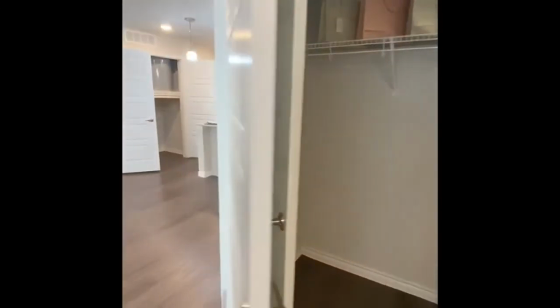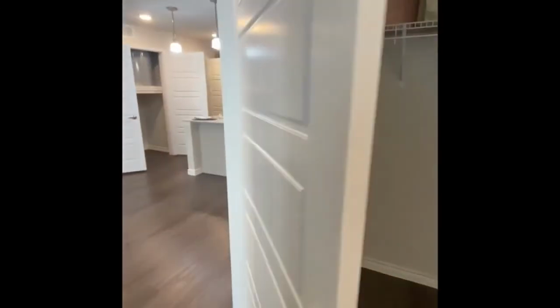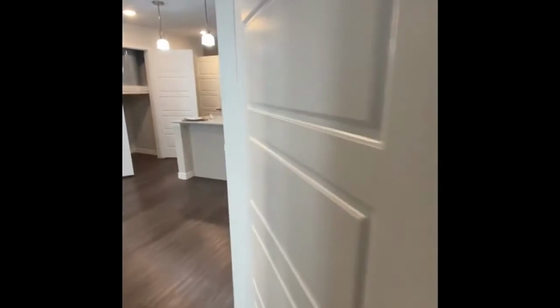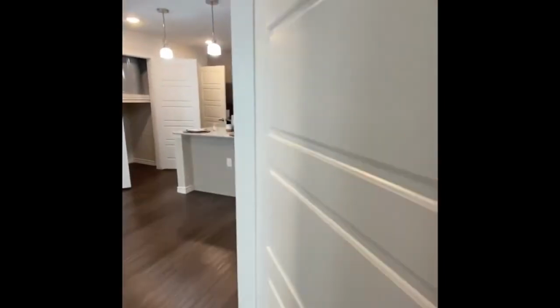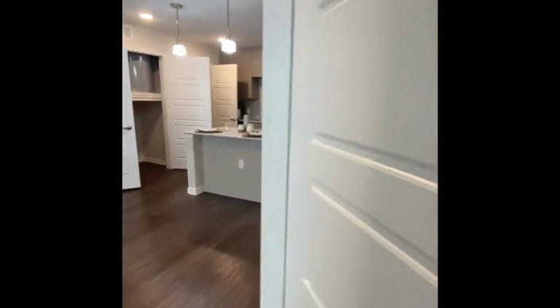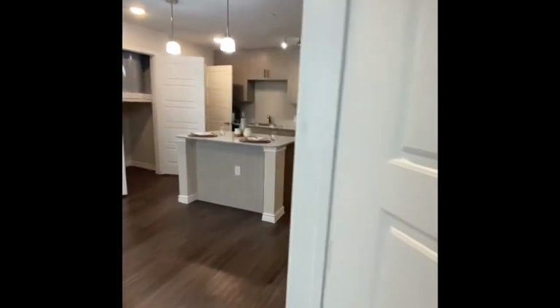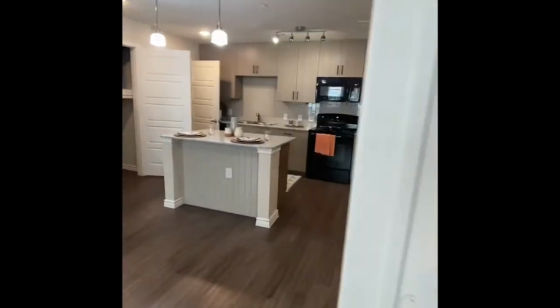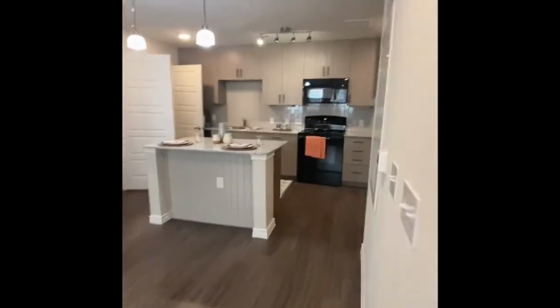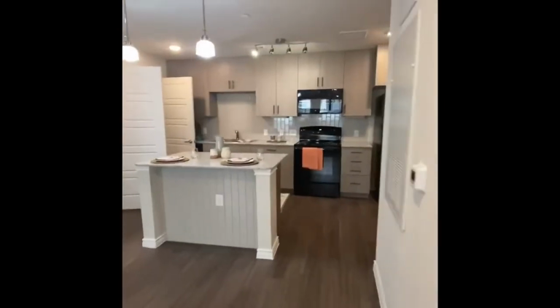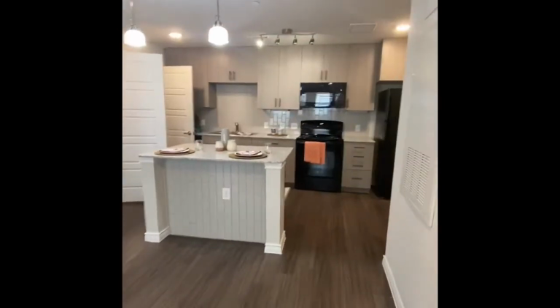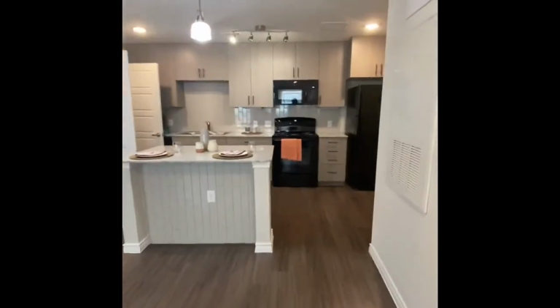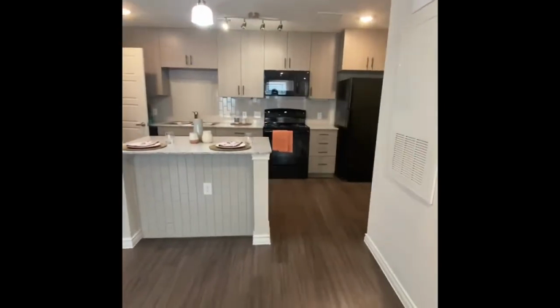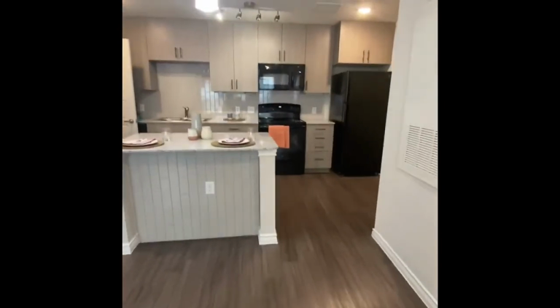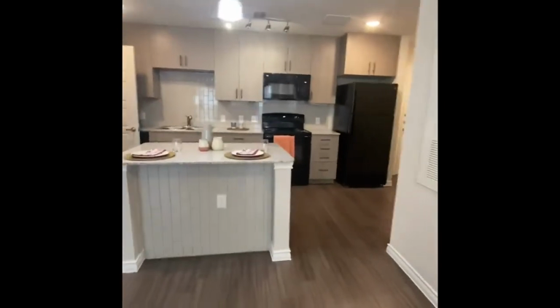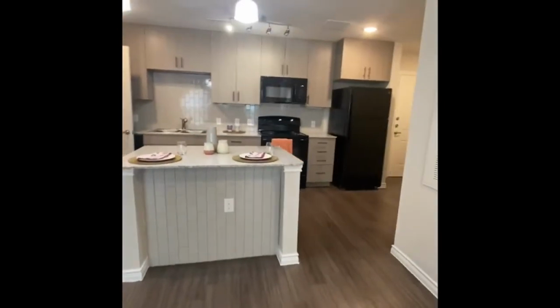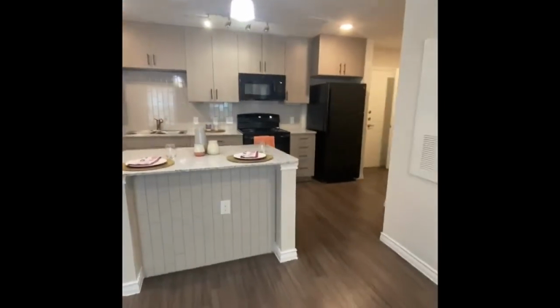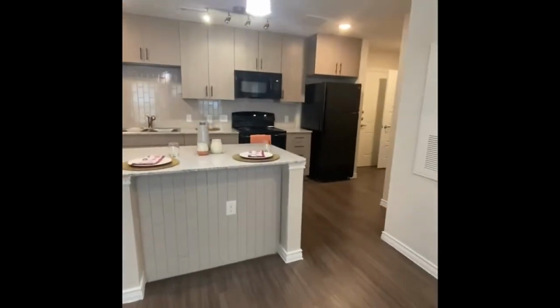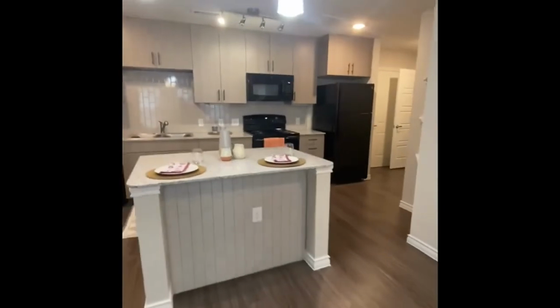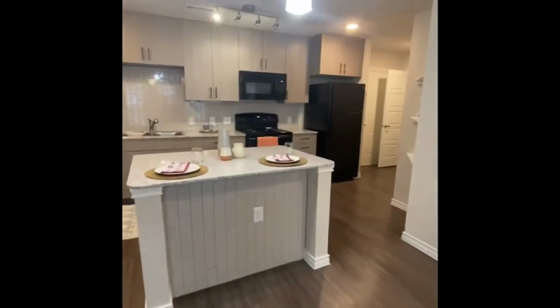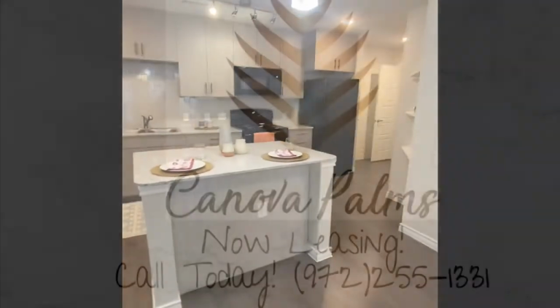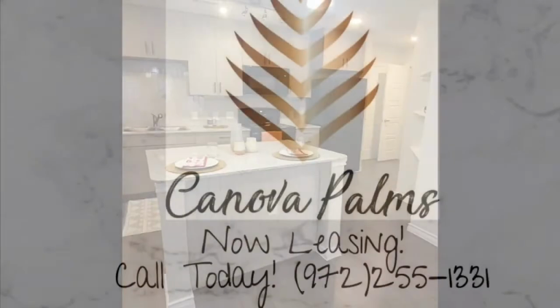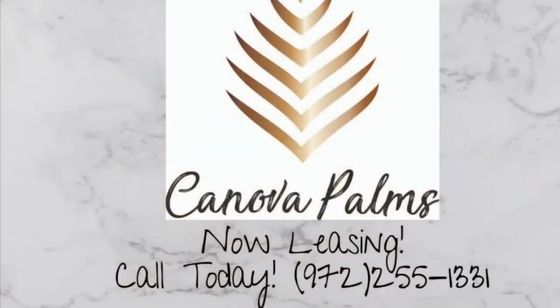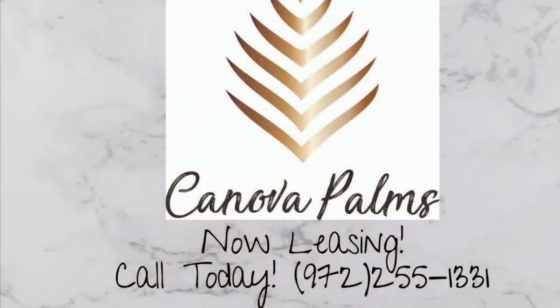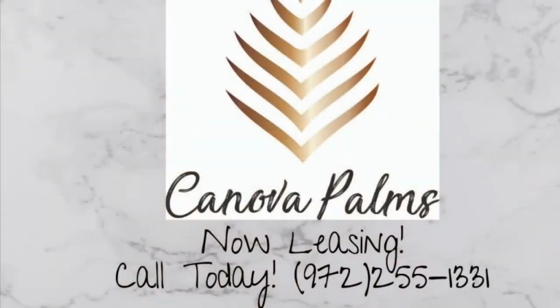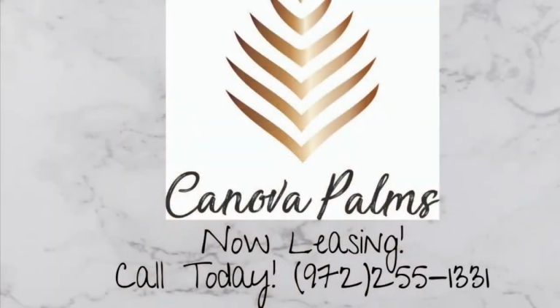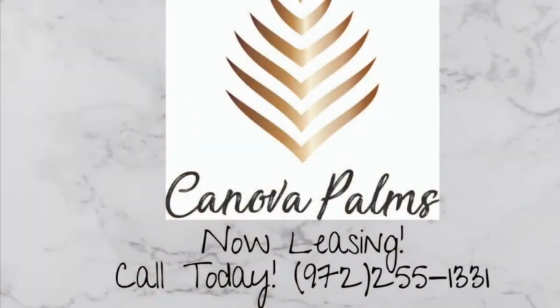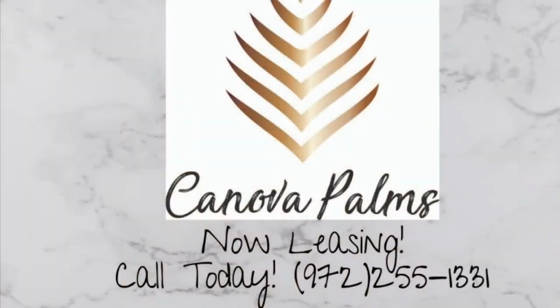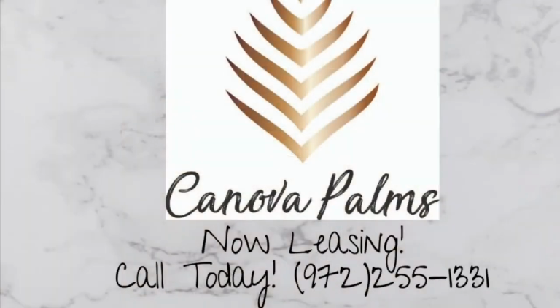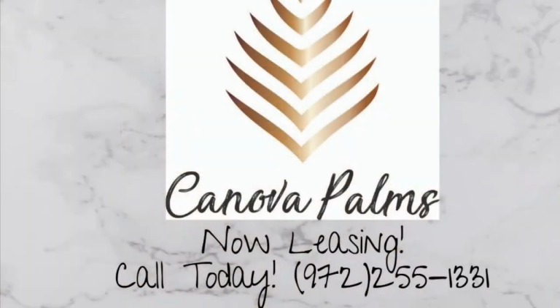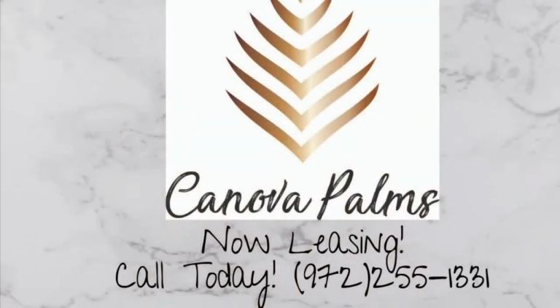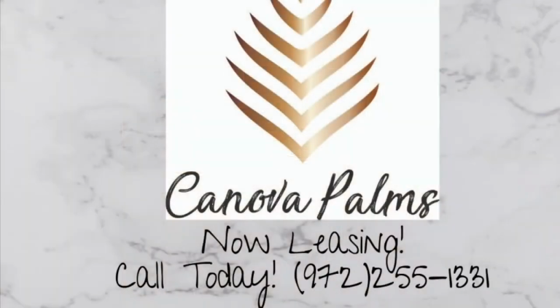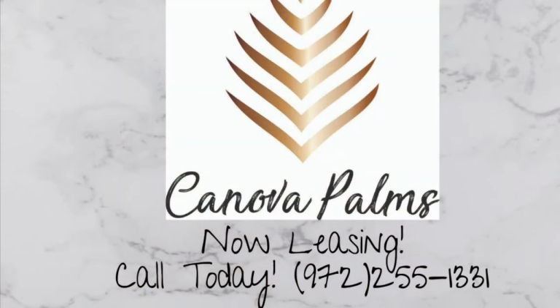We are ending the tour looking back at the kitchen getting a better view of the island. Thank you for touring with us today. If you have any questions, give us a call.